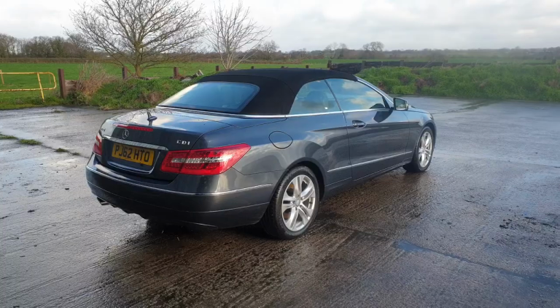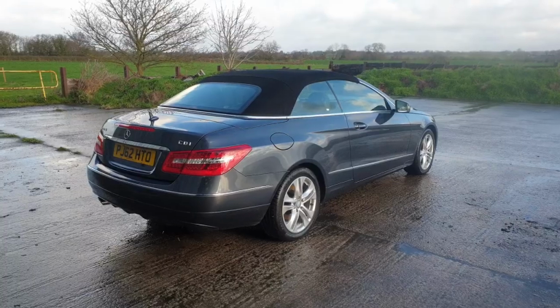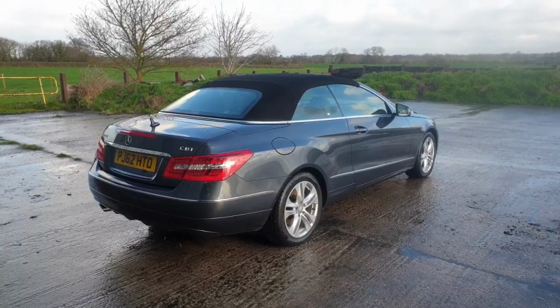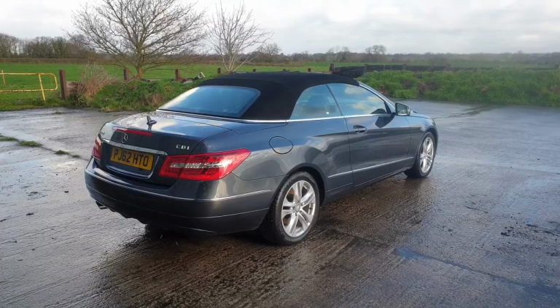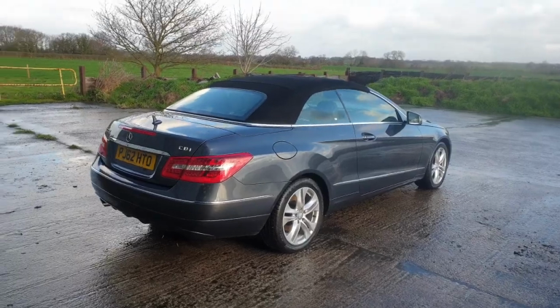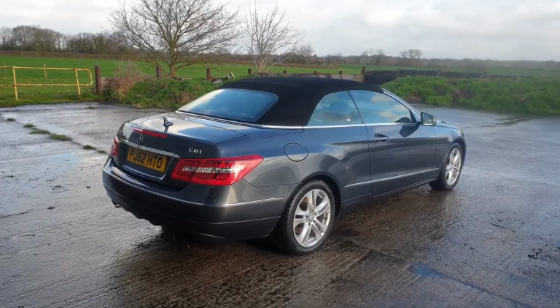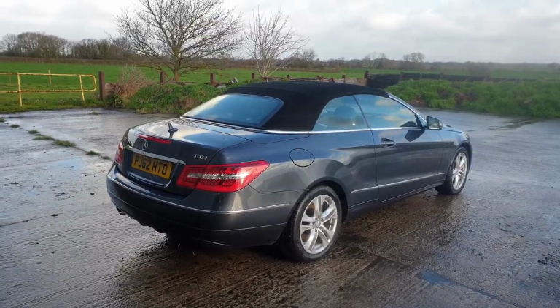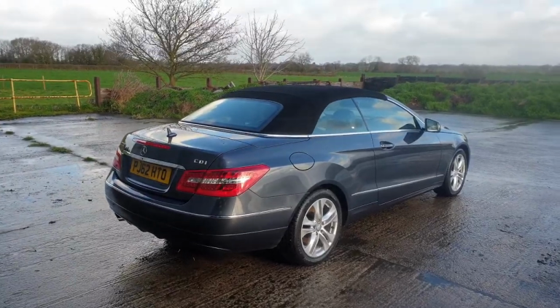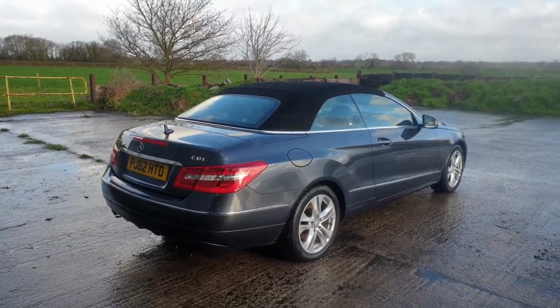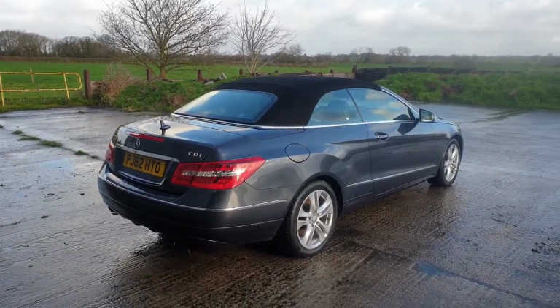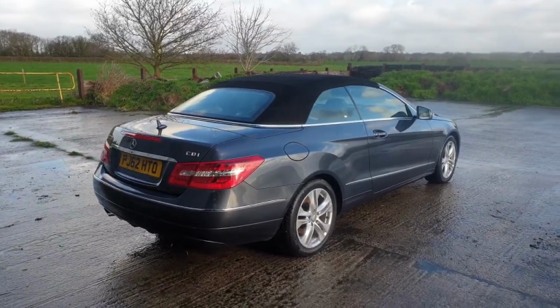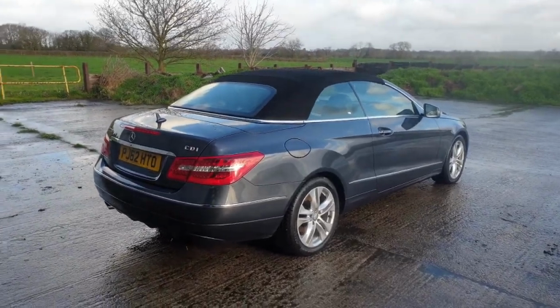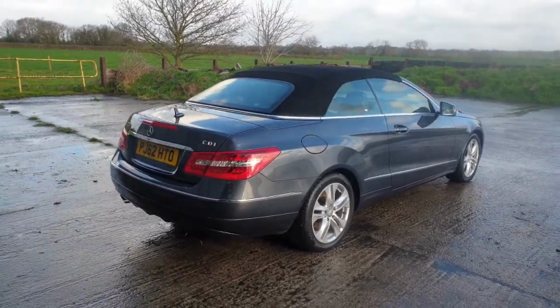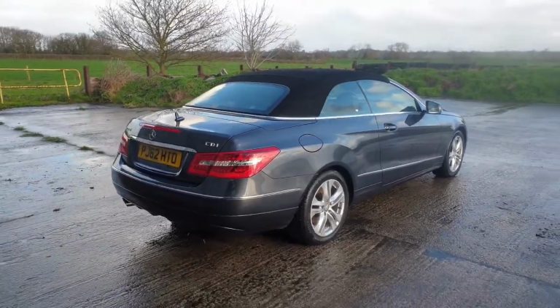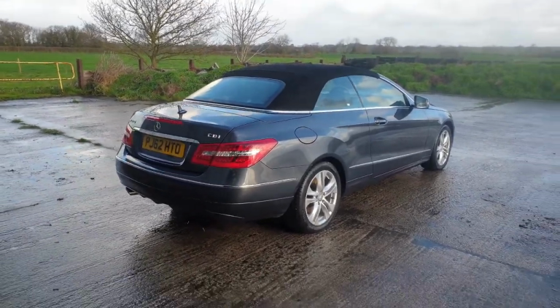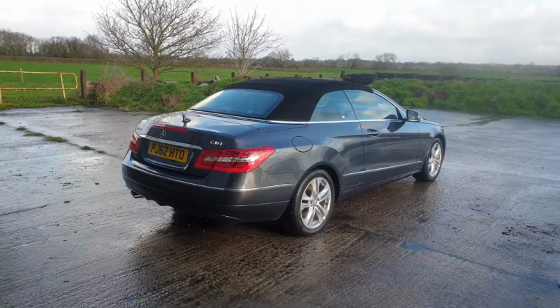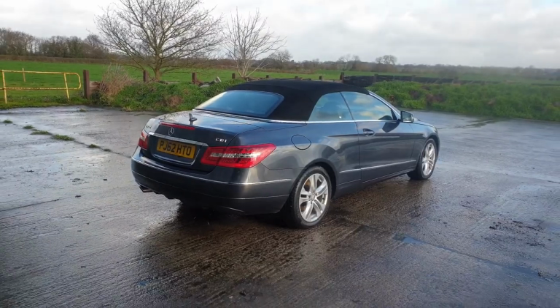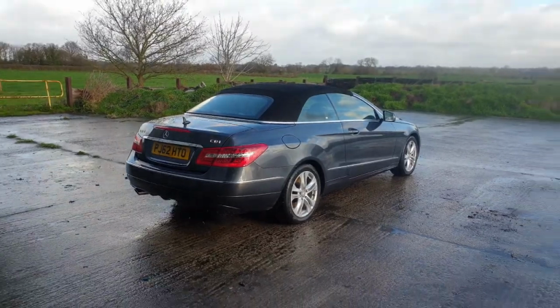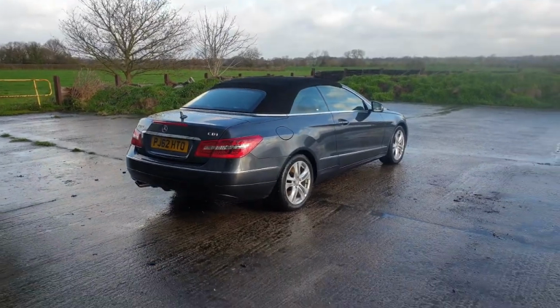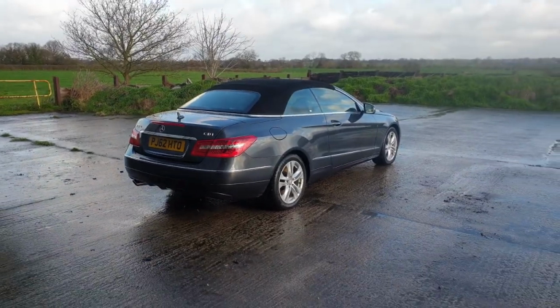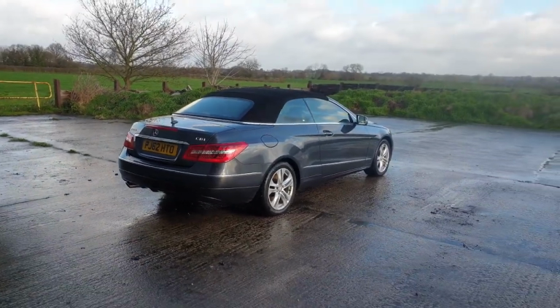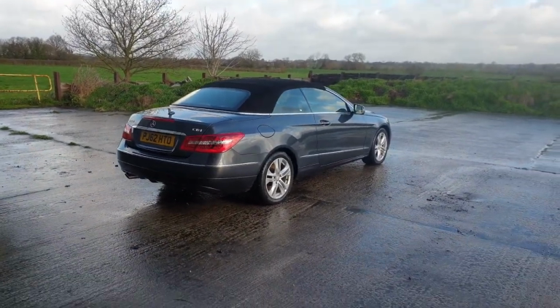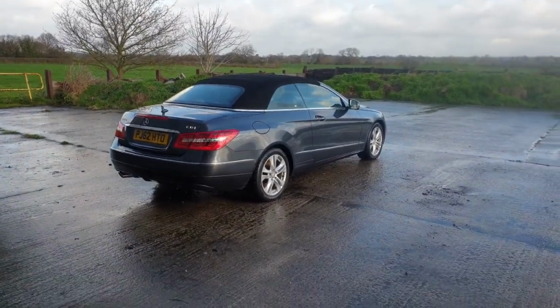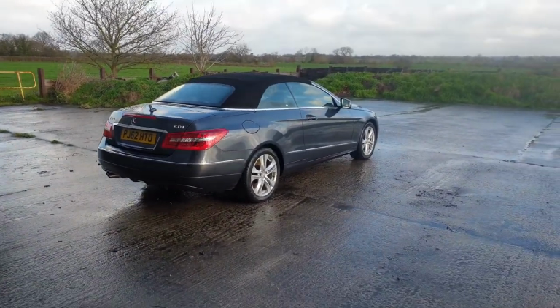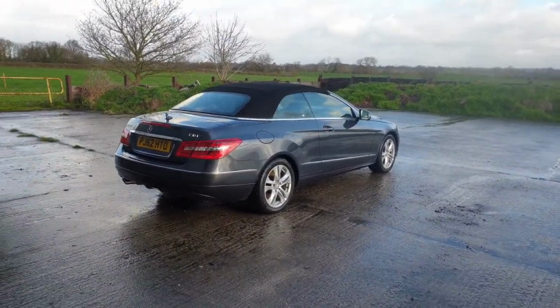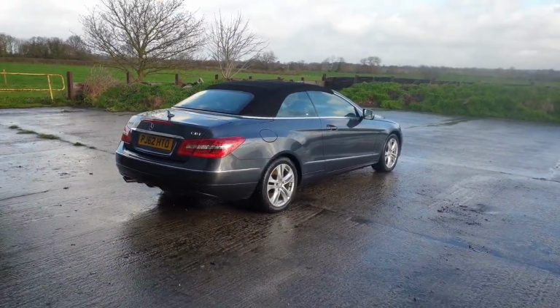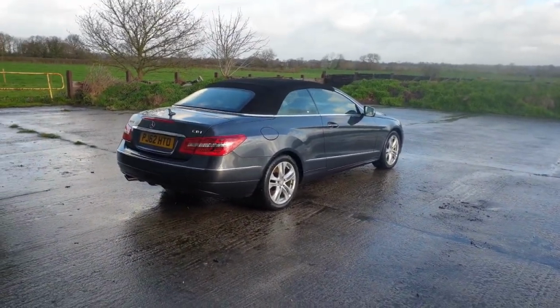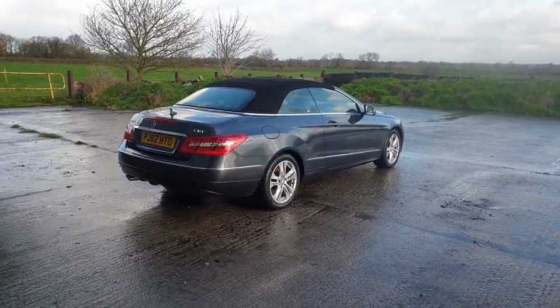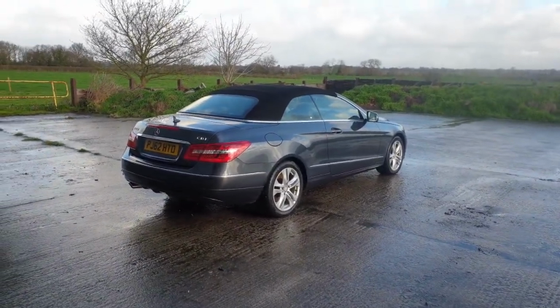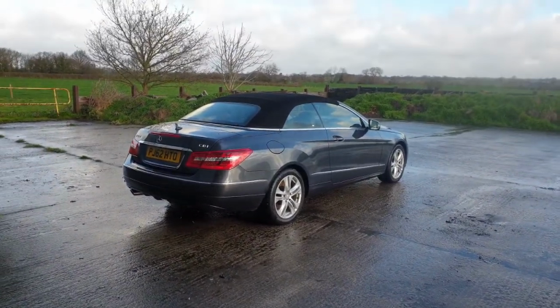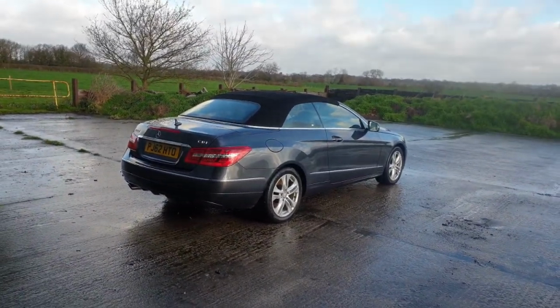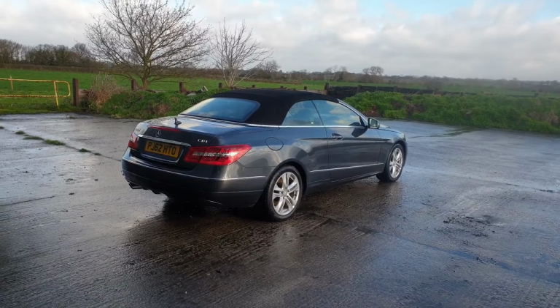Good morning, Mark from Hillside. Trying to get this video done in between the storm and the rain. I'll do some of the talking from here because you're not going to hear me outside. I will walk around the car.